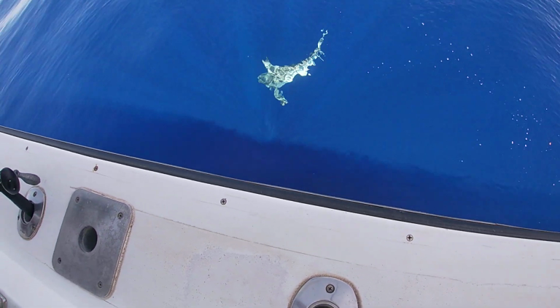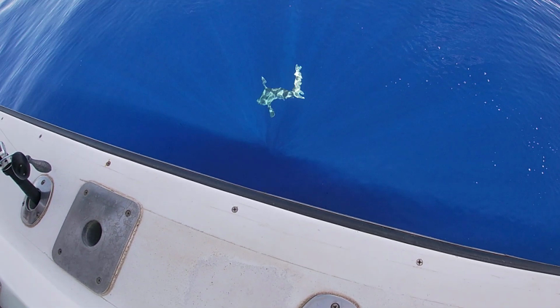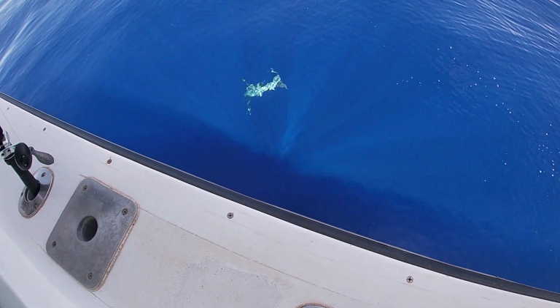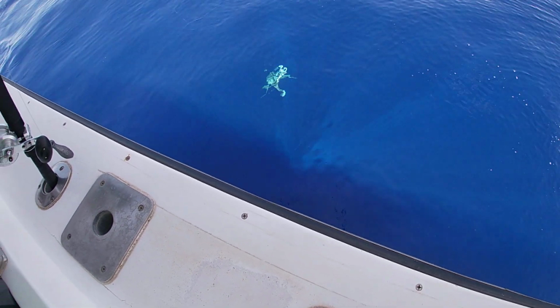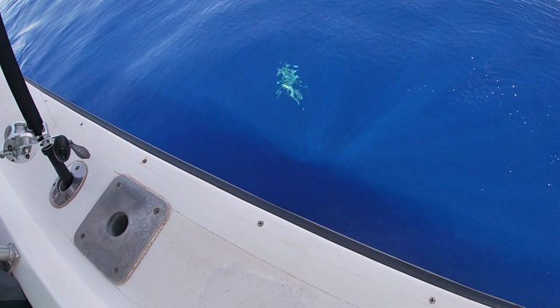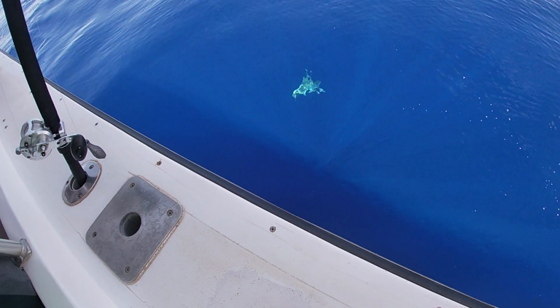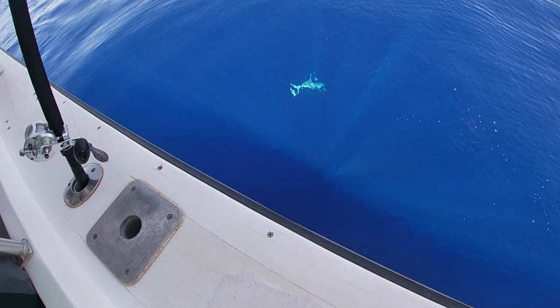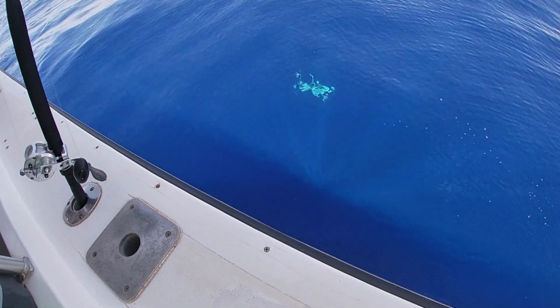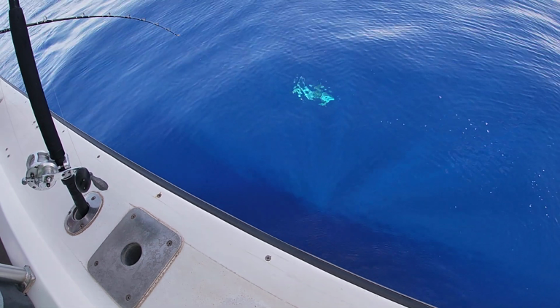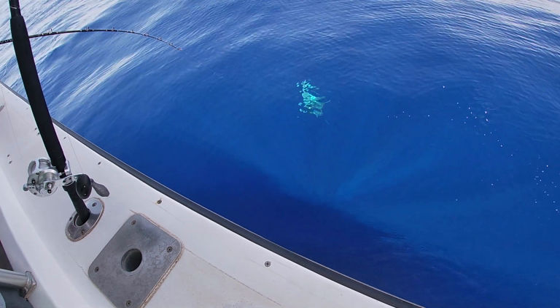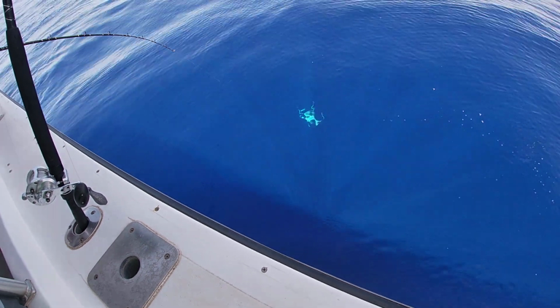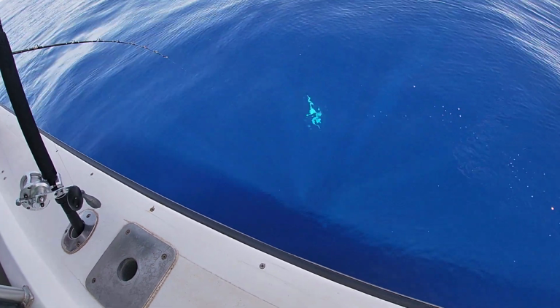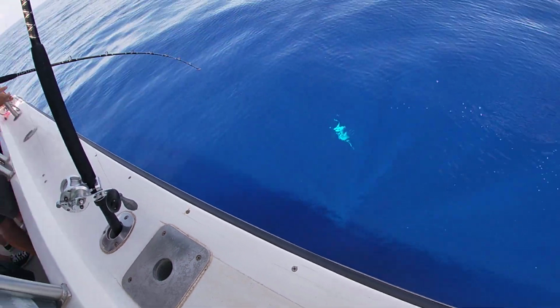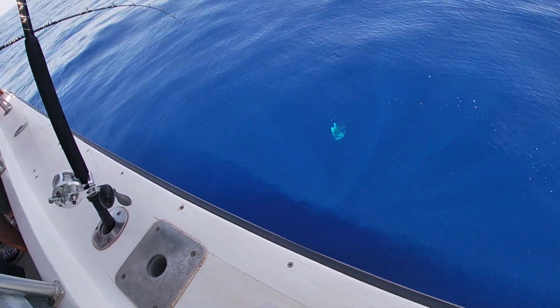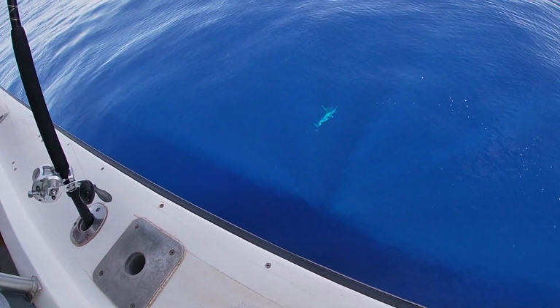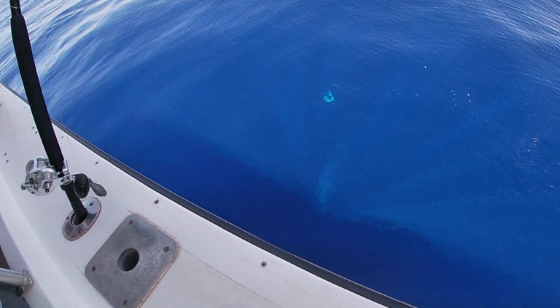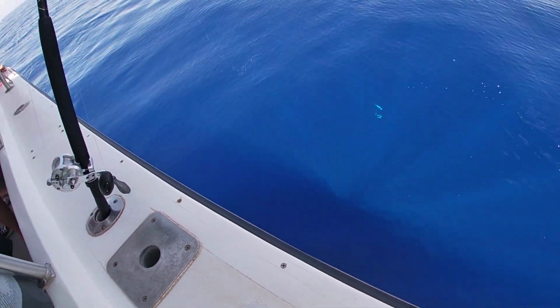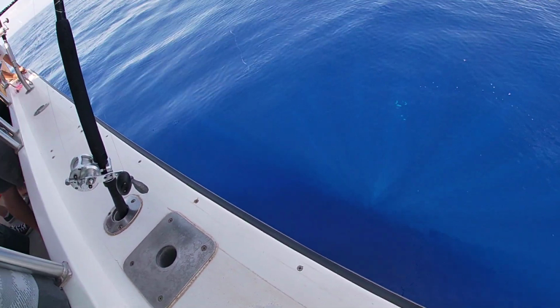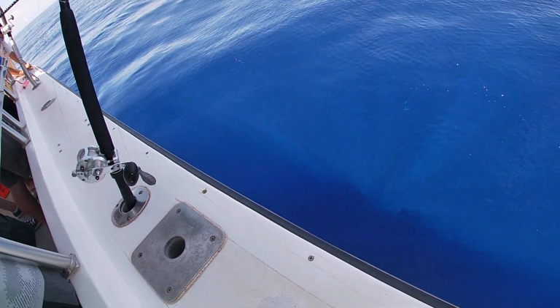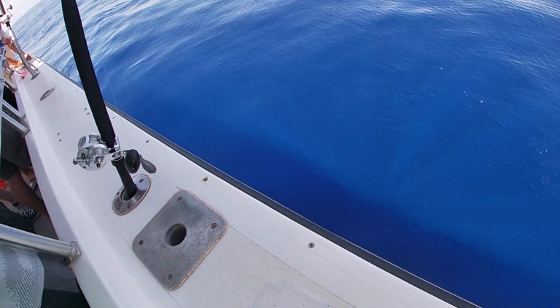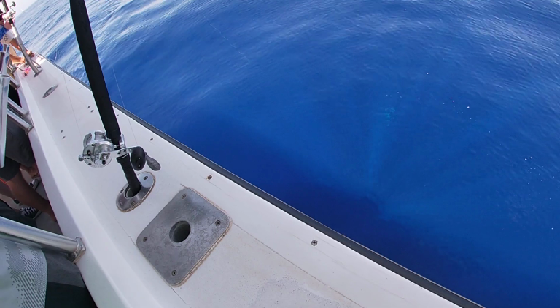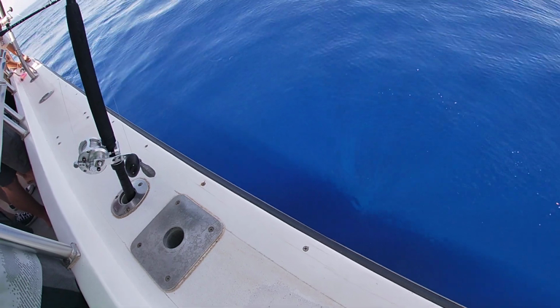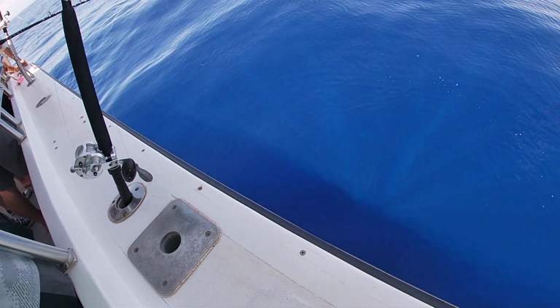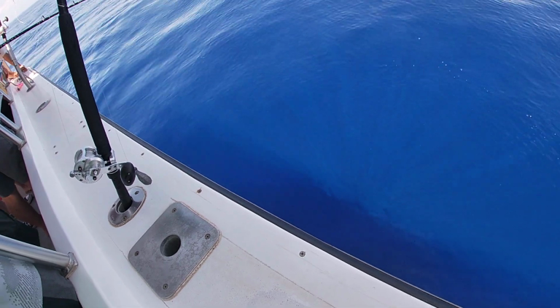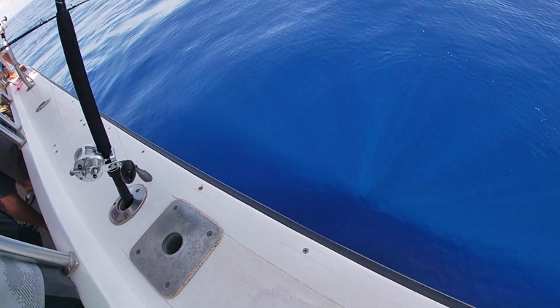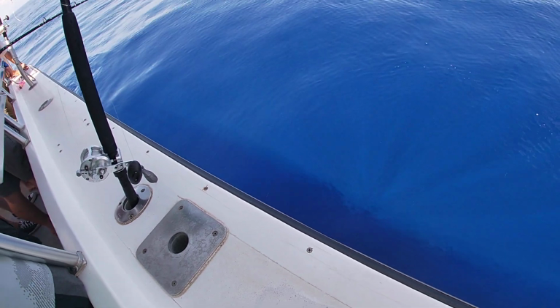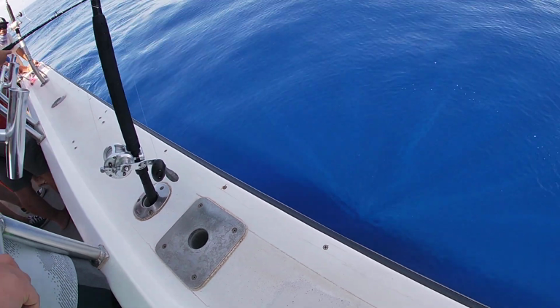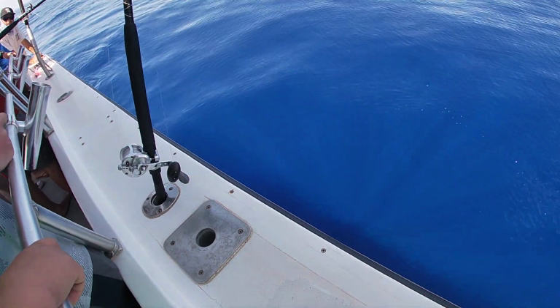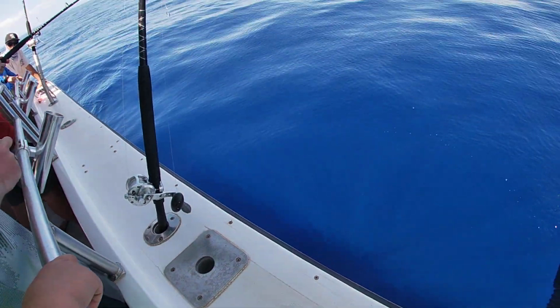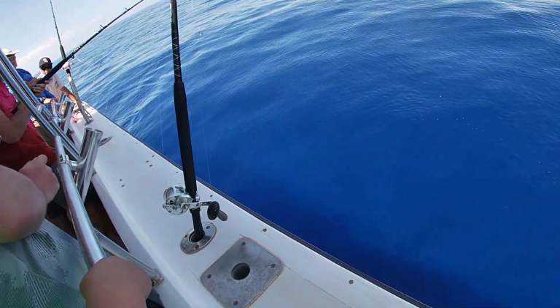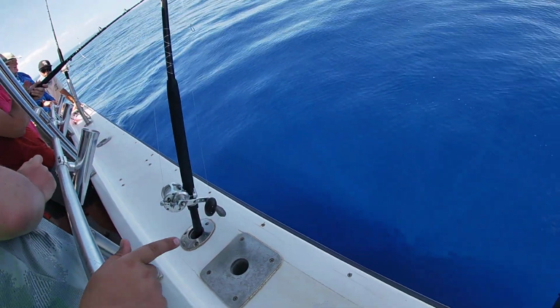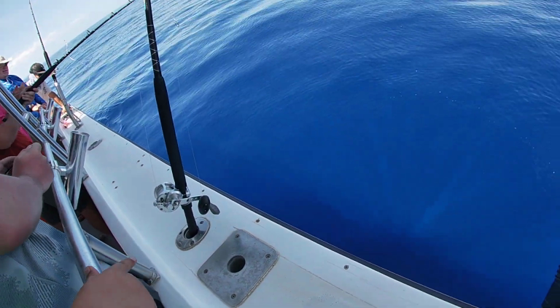That's a sandbar shark. He's gonna take another run. There he goes. Oh! That's alright. Good reeling. Stupid sharks too.